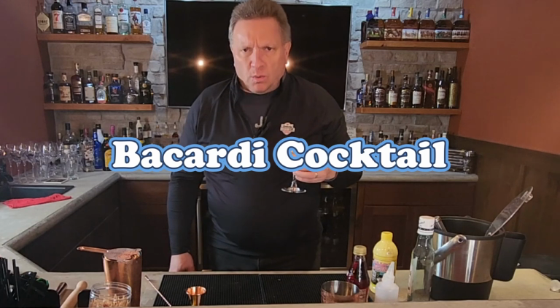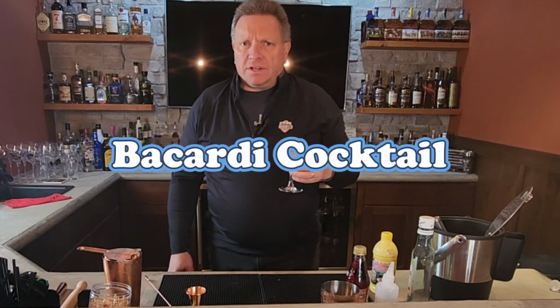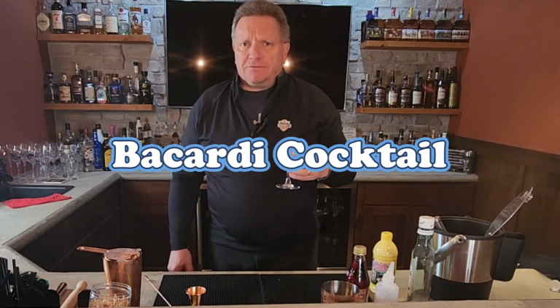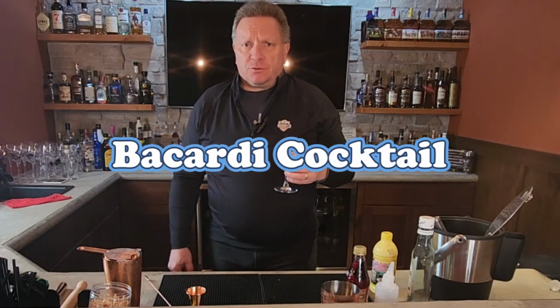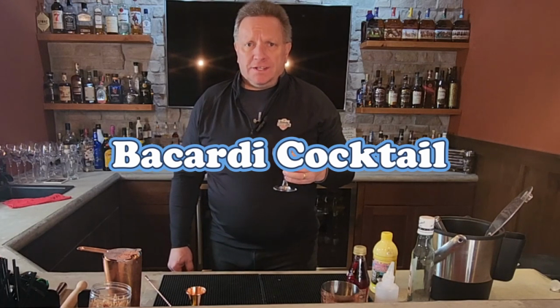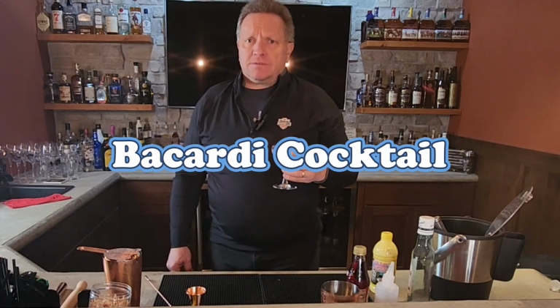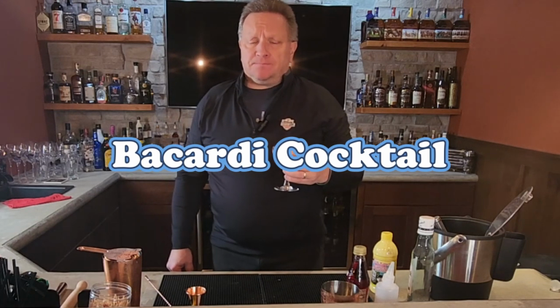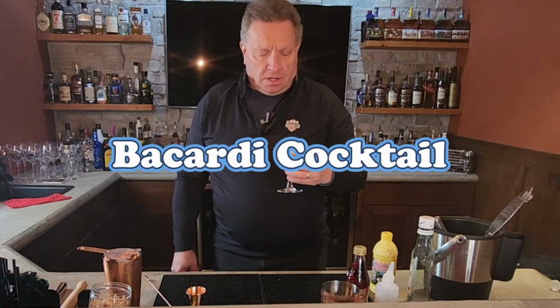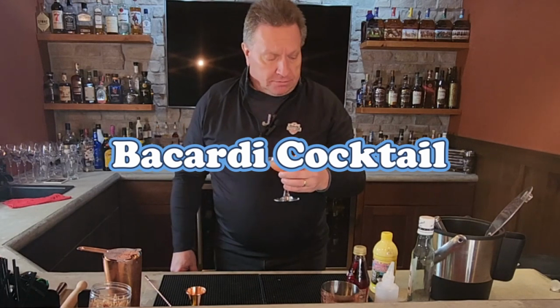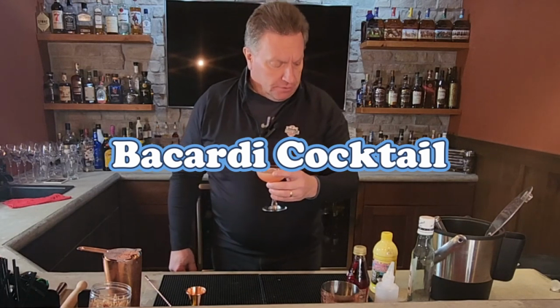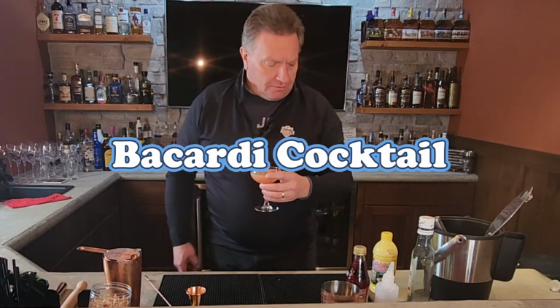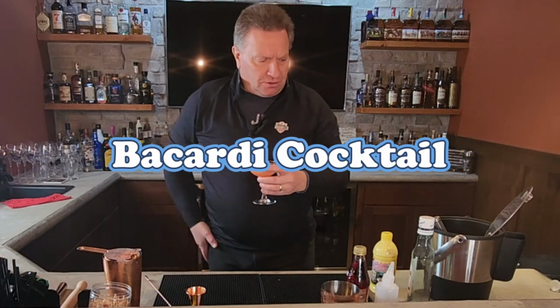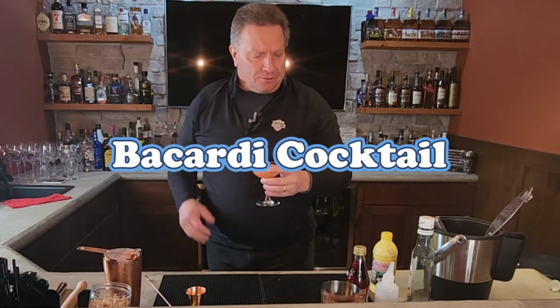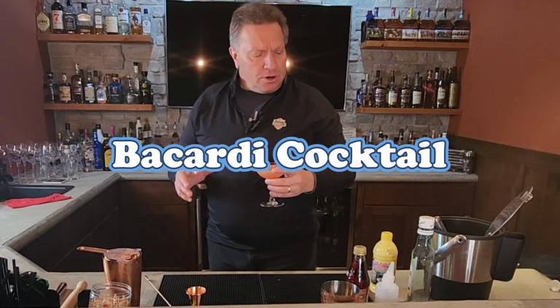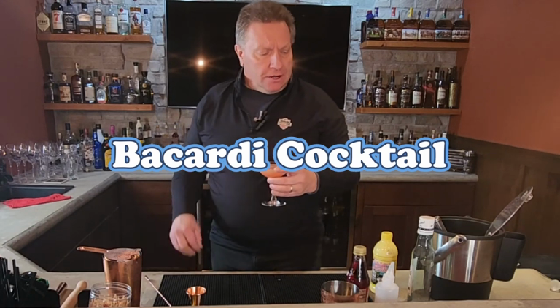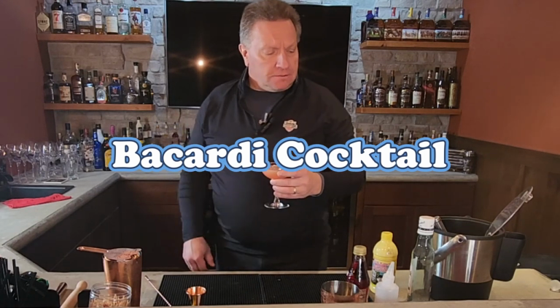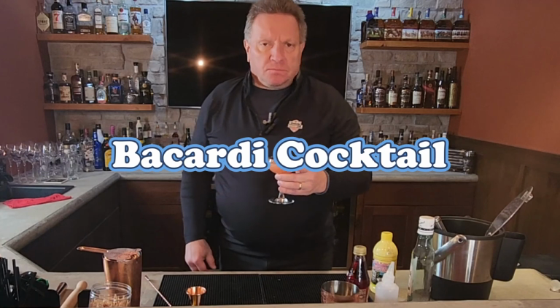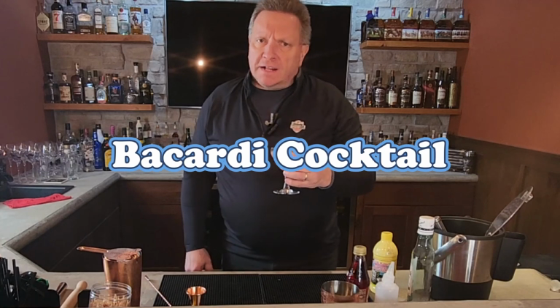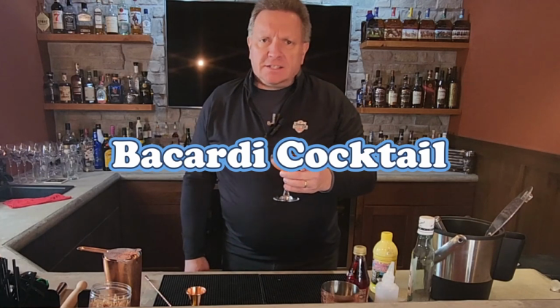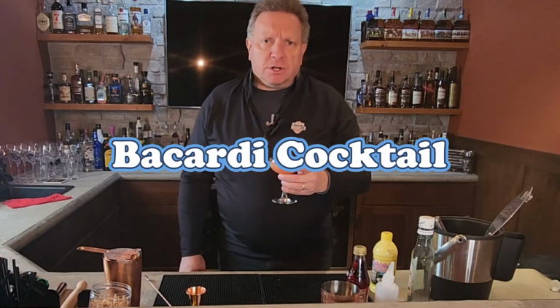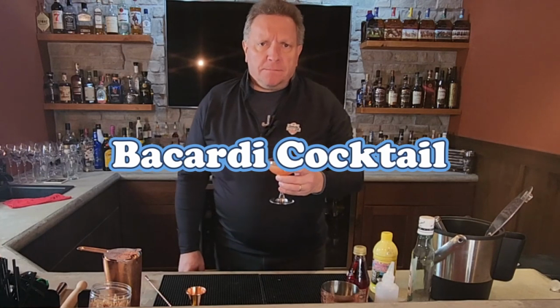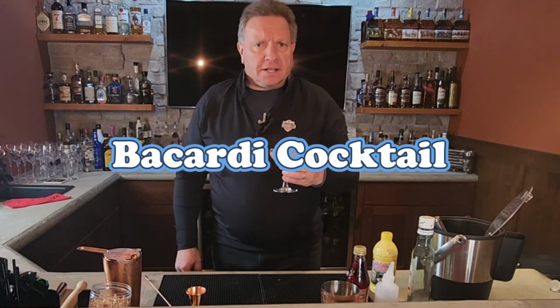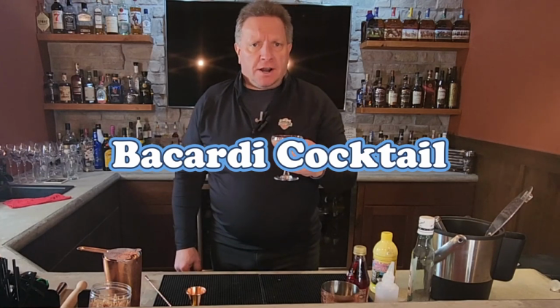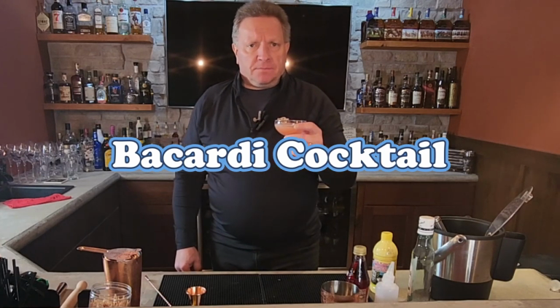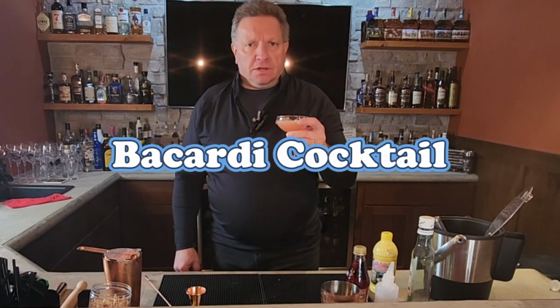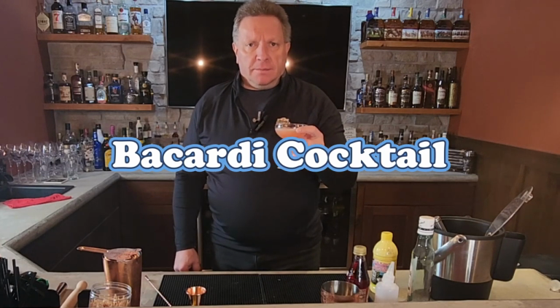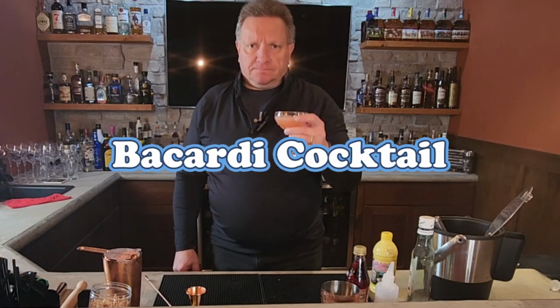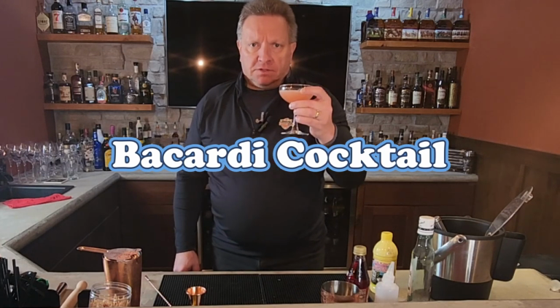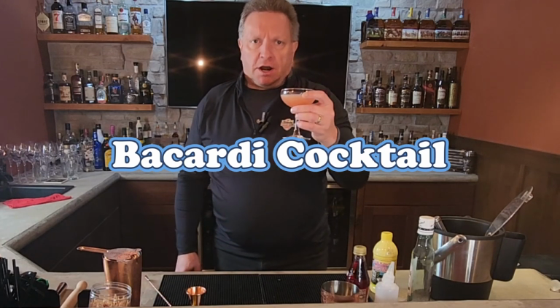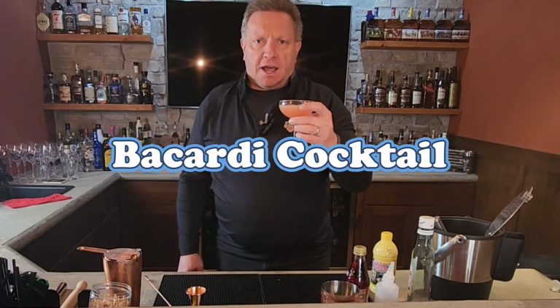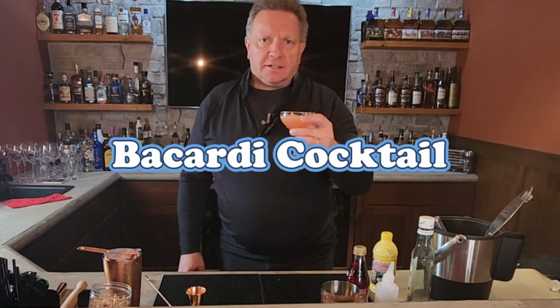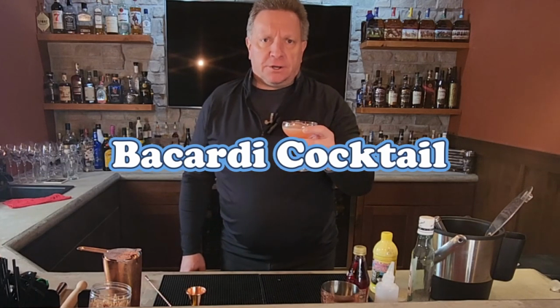Wow, the lemon flavor really comes through in there, even though there's only like three quarters of an ounce. Not tasting too much rum, but that's all right. If you like lemon, this Bacardi cocktail is for you.